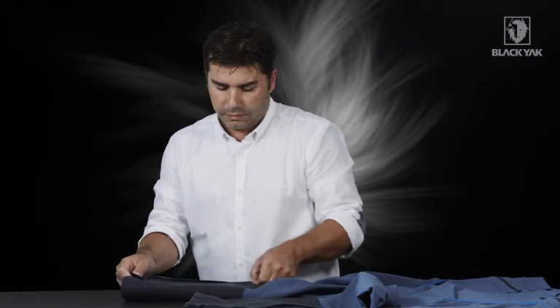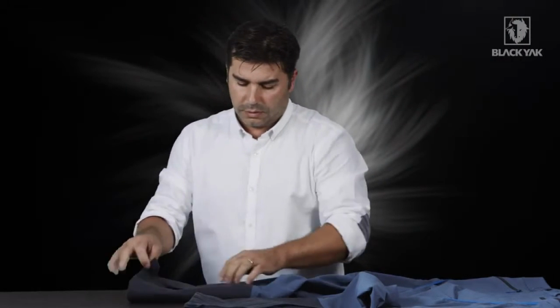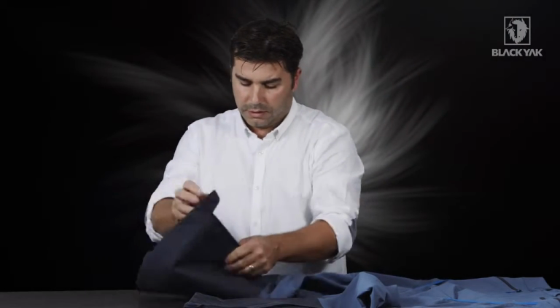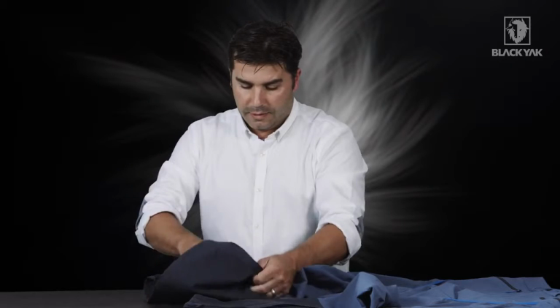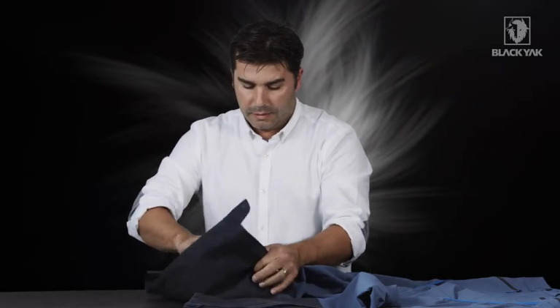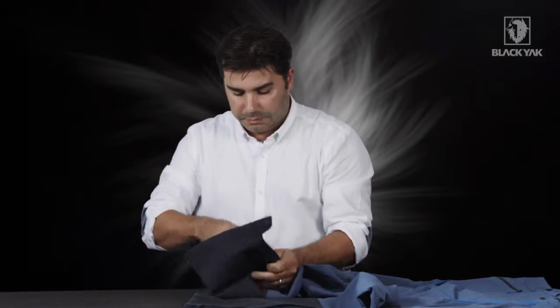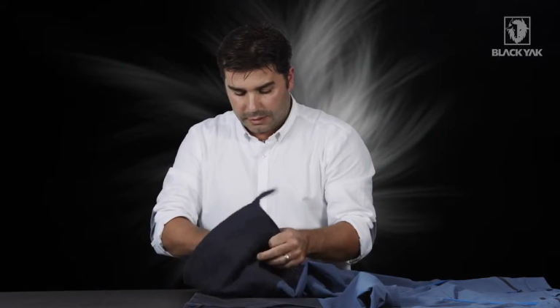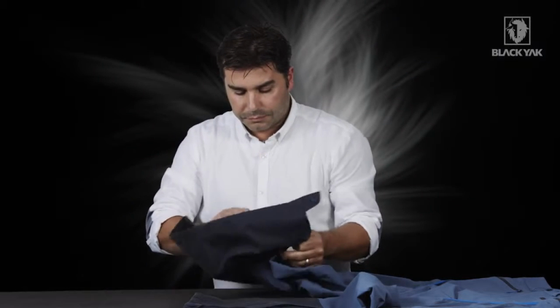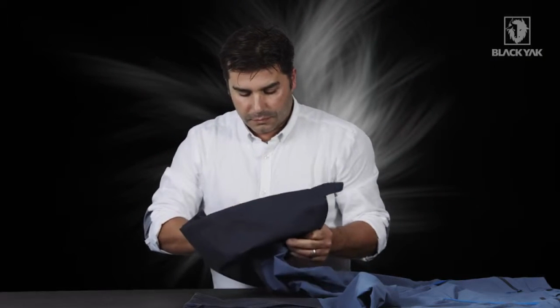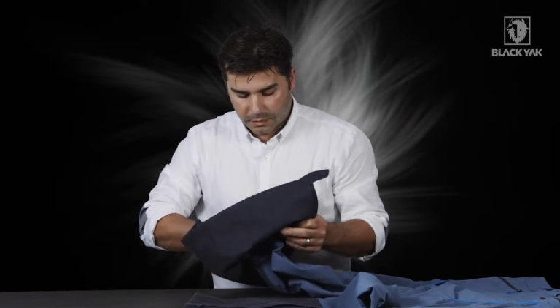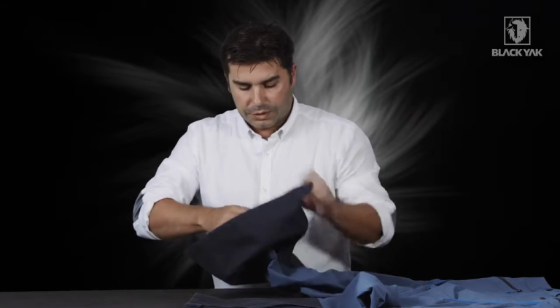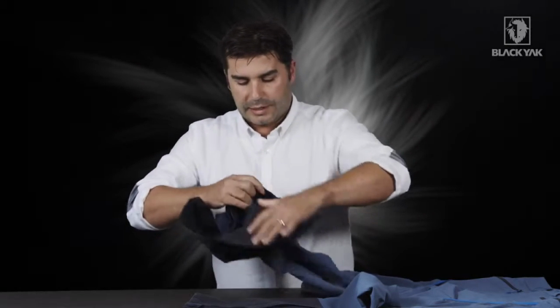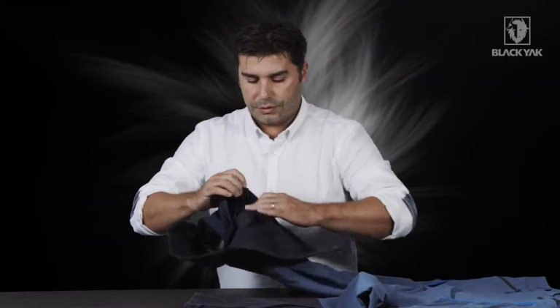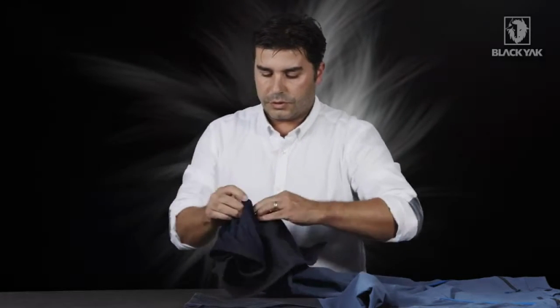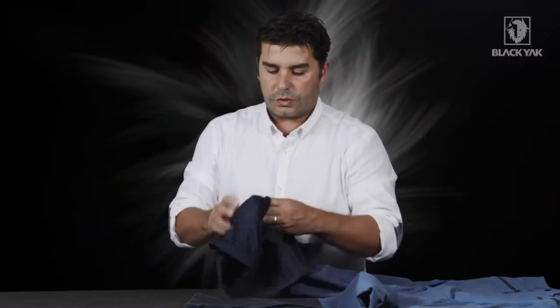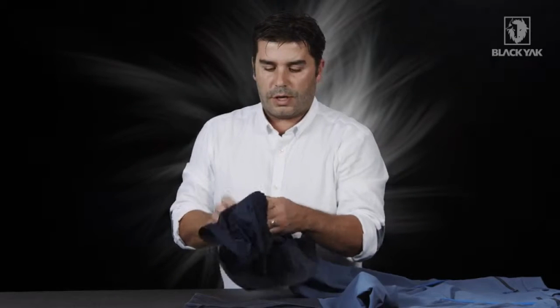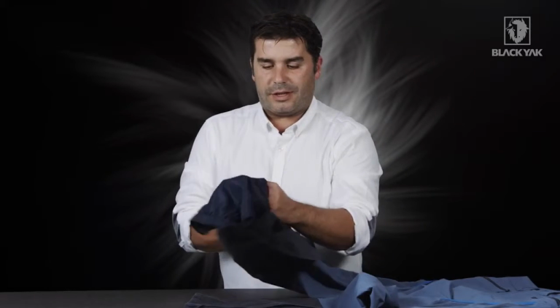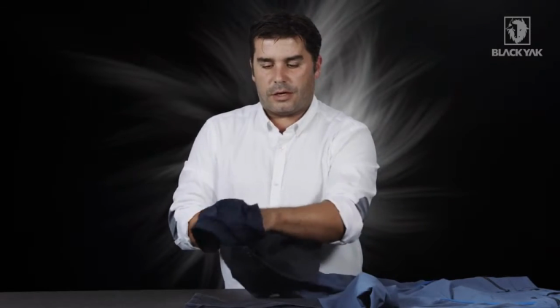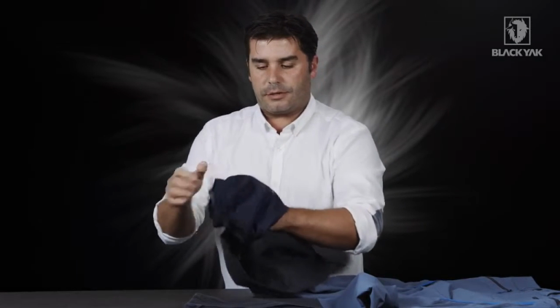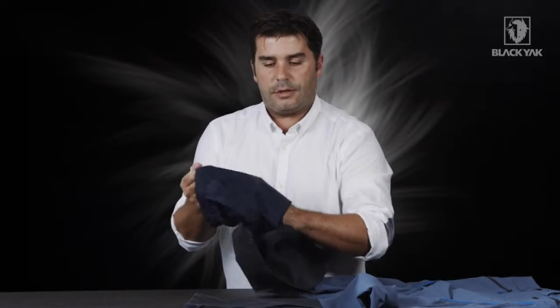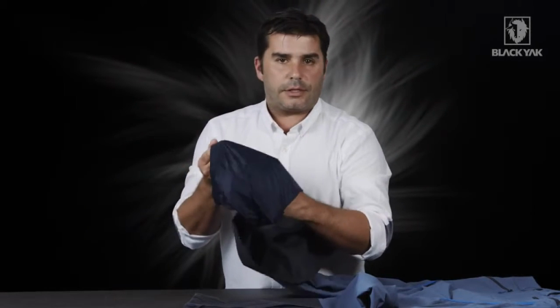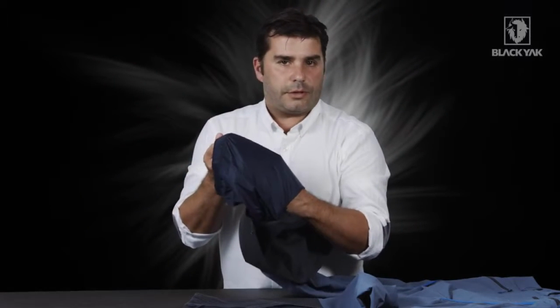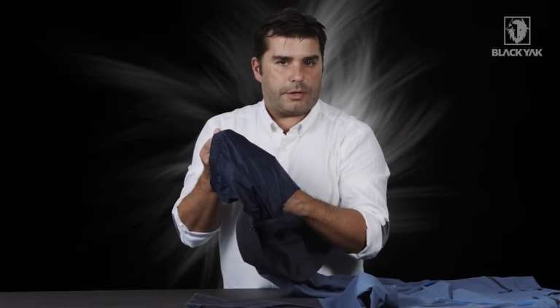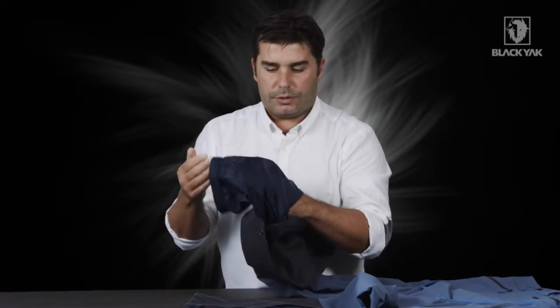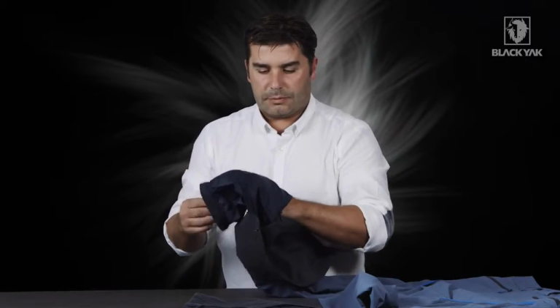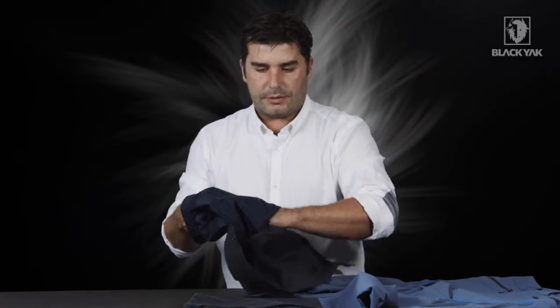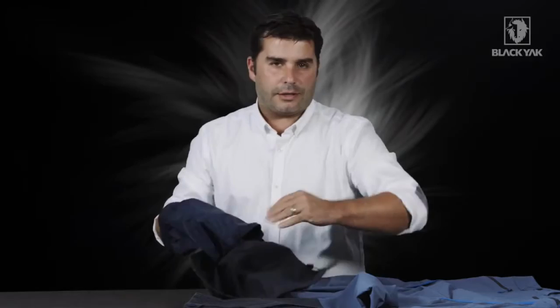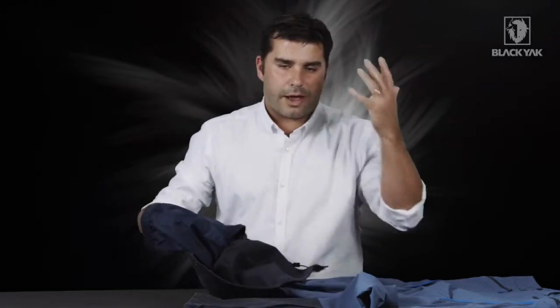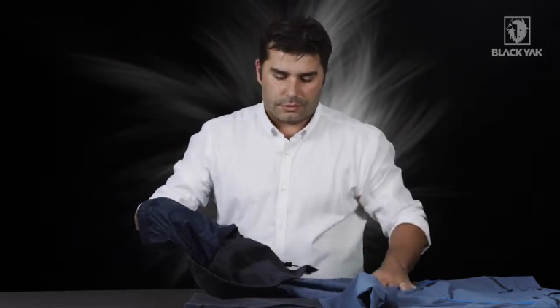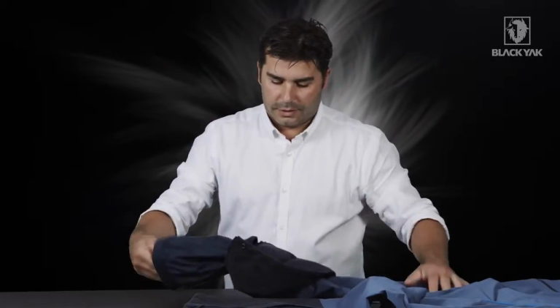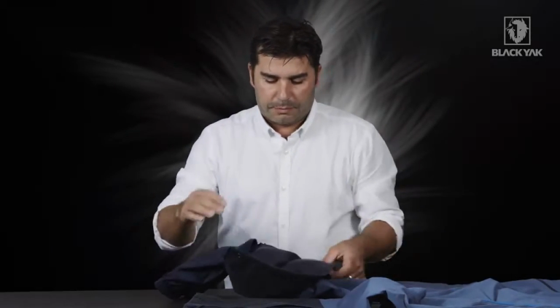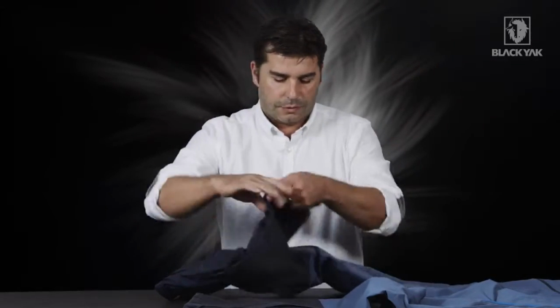We've also got here a zipper detail which actually allows you to store small items inside the snowskirt. This gives you an extra benefit when you're actually up on the mountain to take an extra hat or a headband with you.